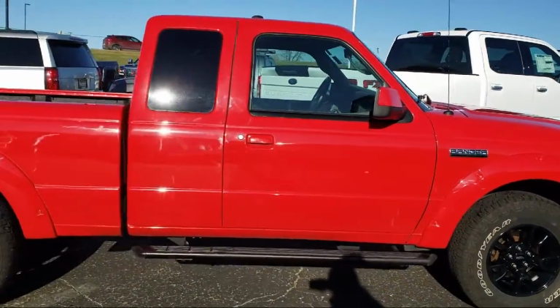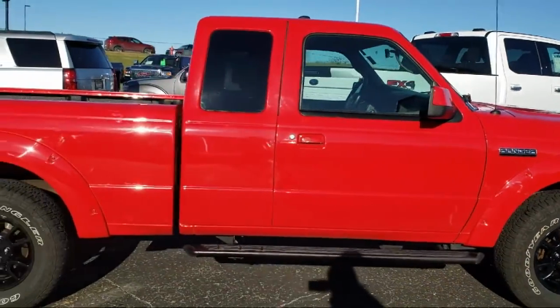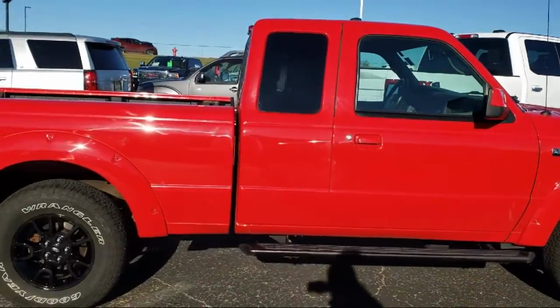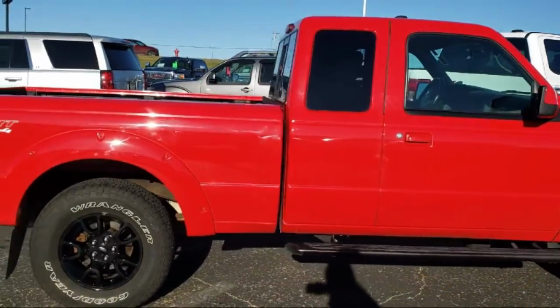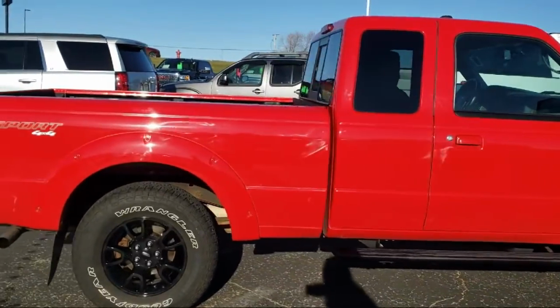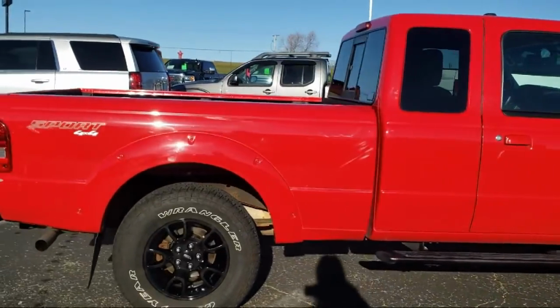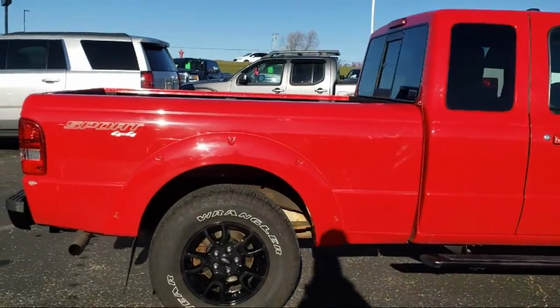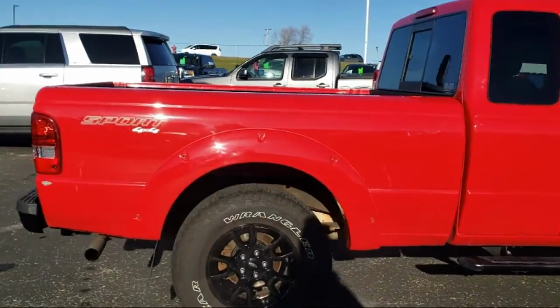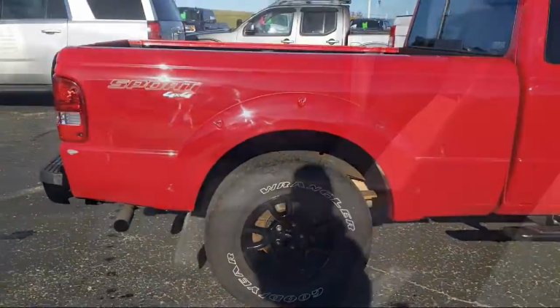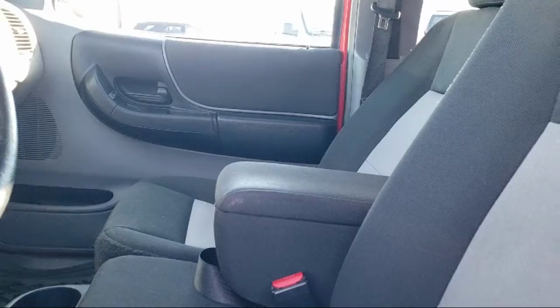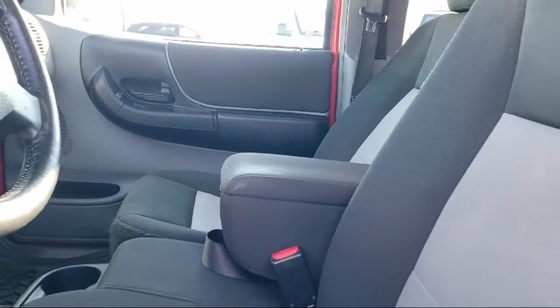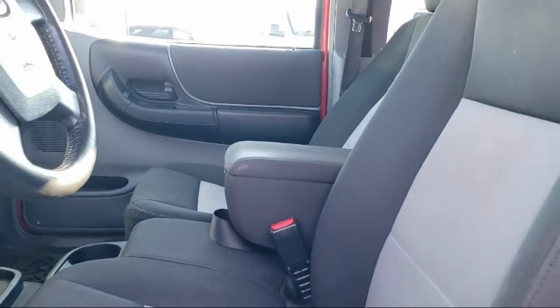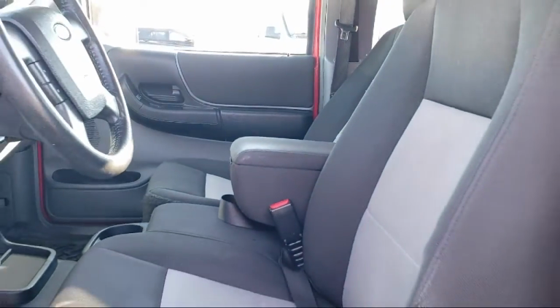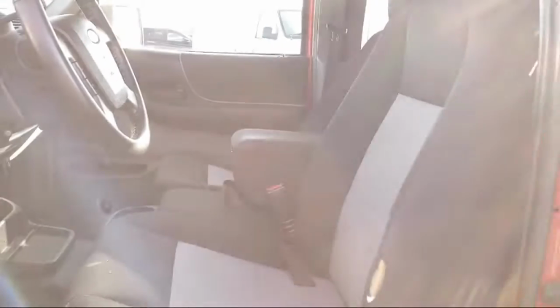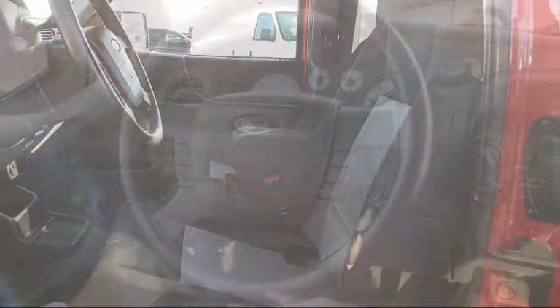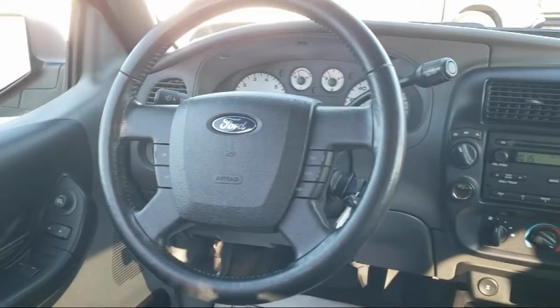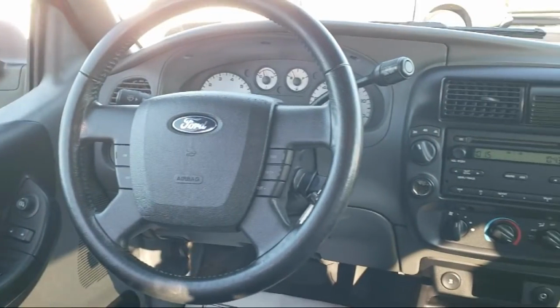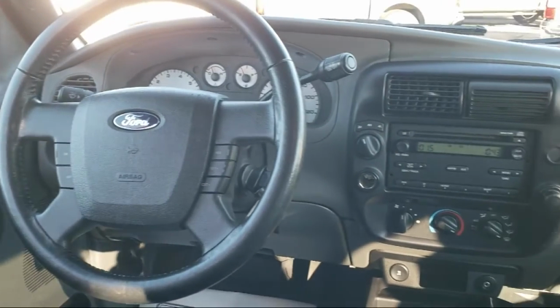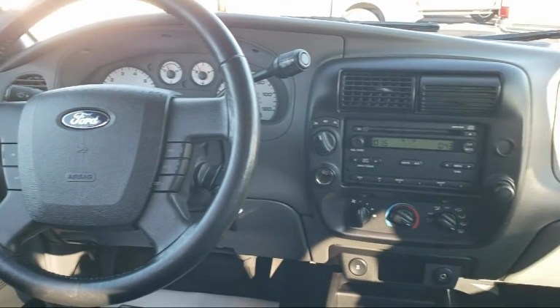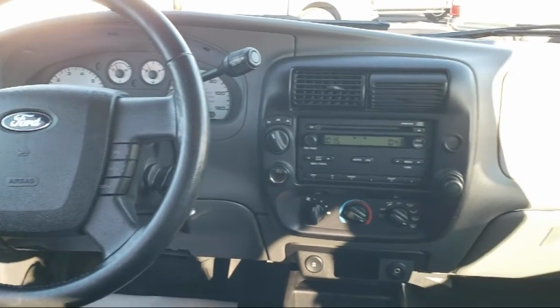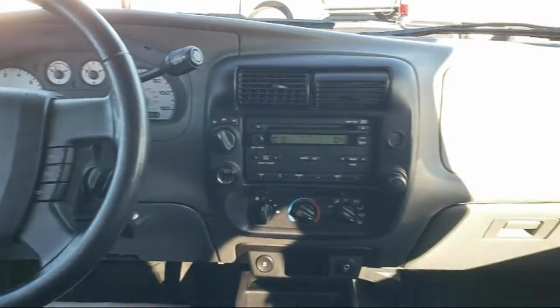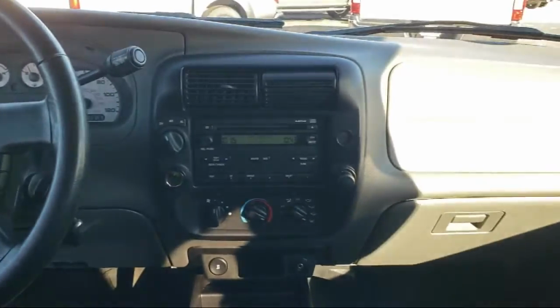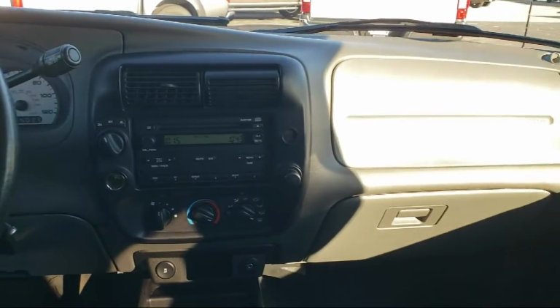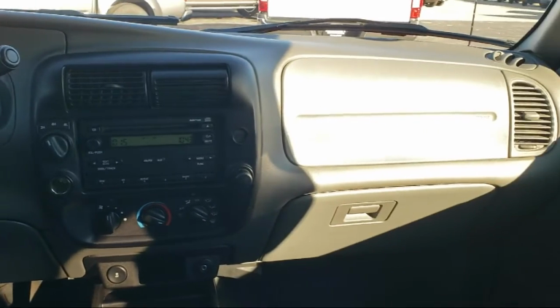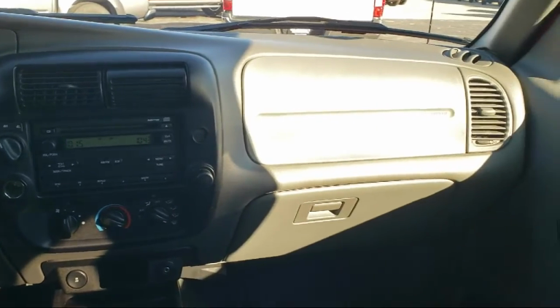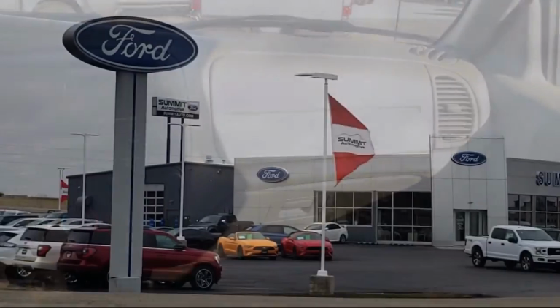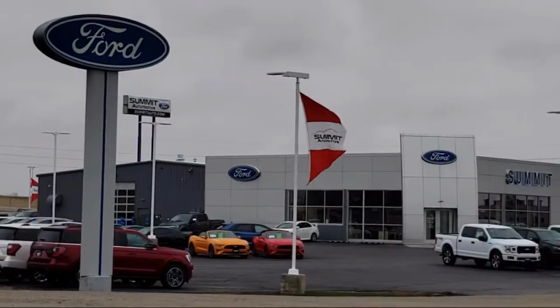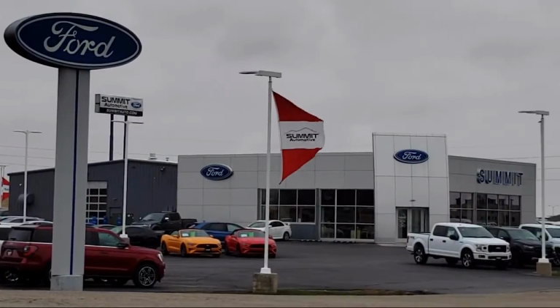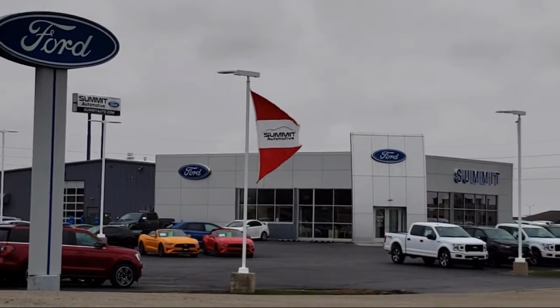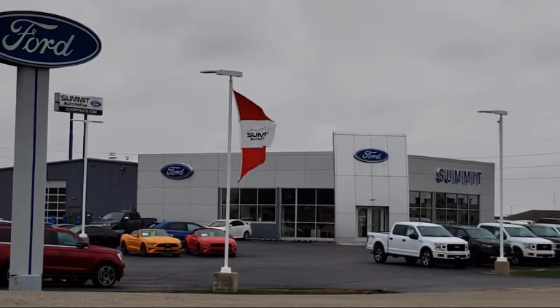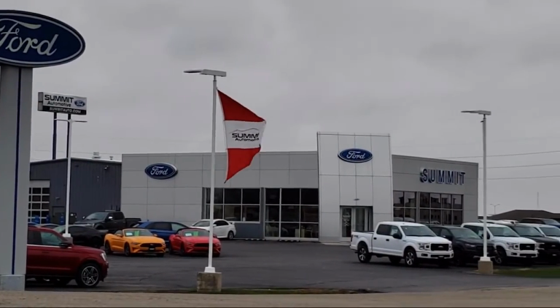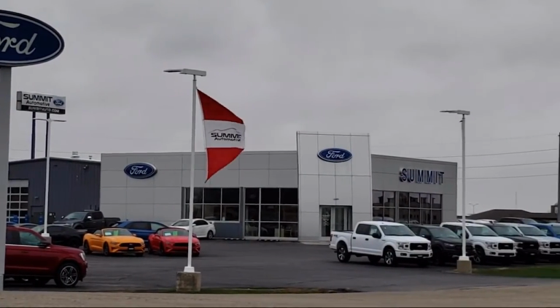It also features power windows, CD player, side airbags, and much more. Every vehicle goes through our detailed quality inspection before being made available on the lot, so you can buy with confidence here at Summit Ford.